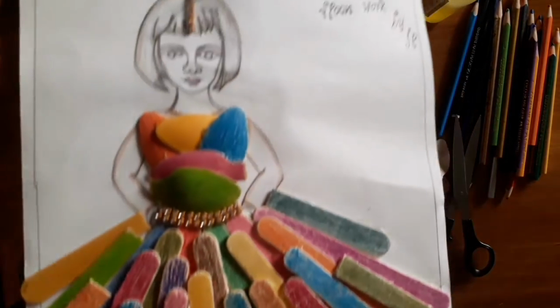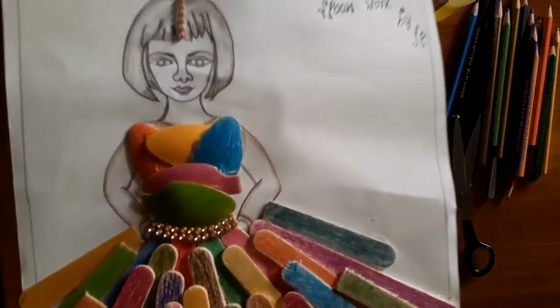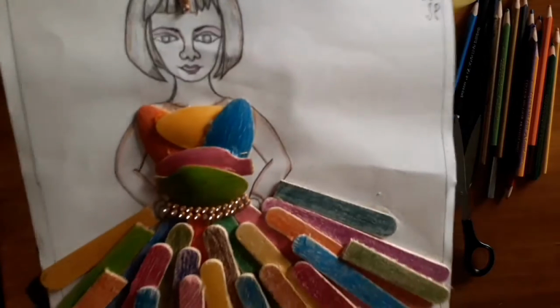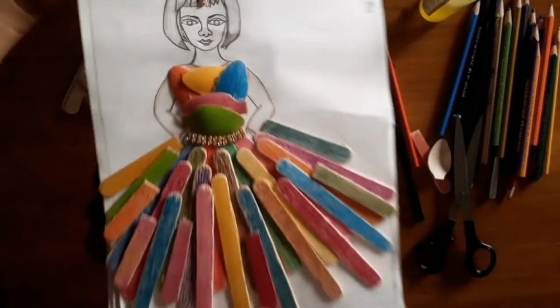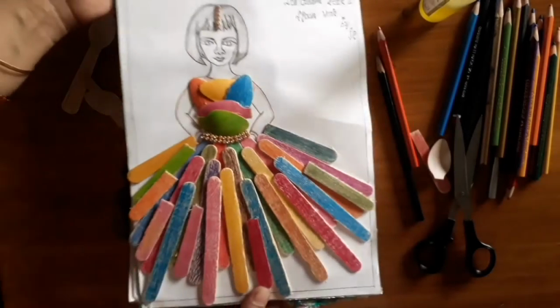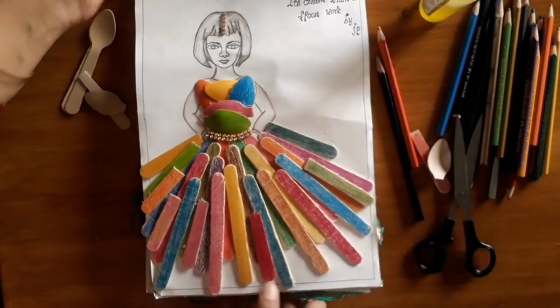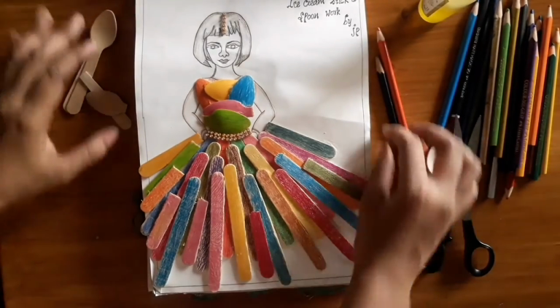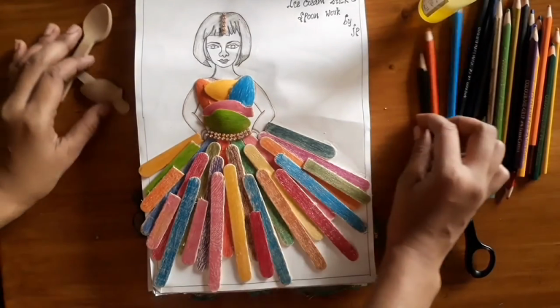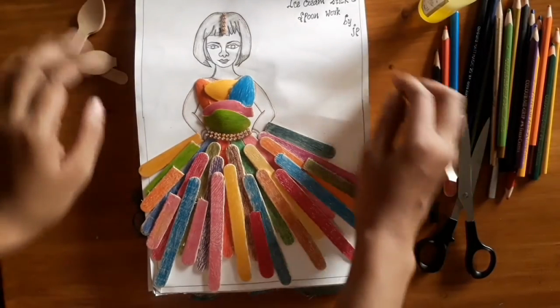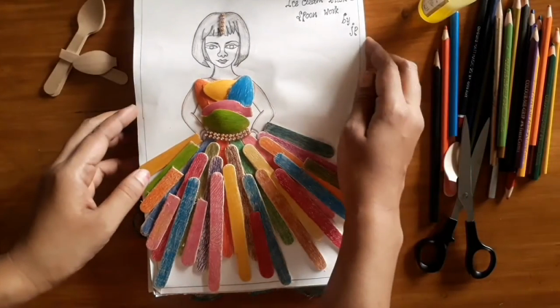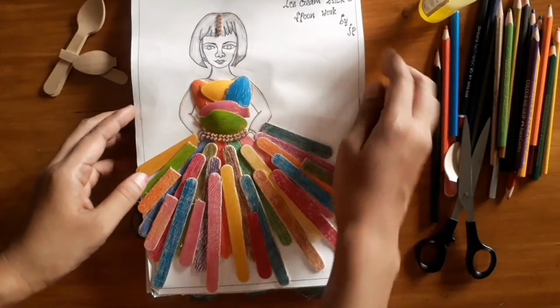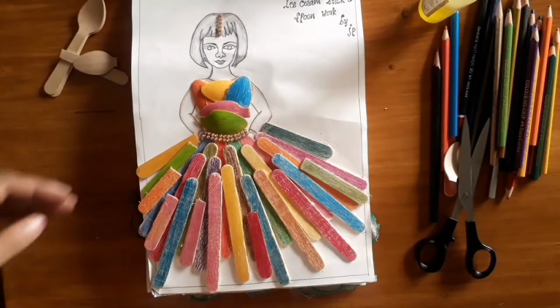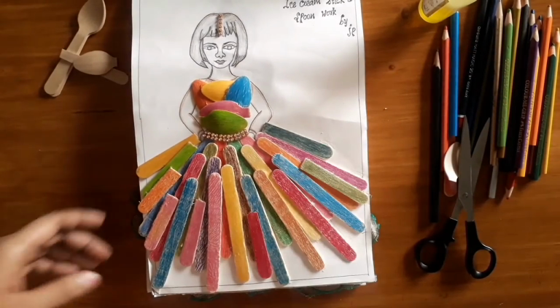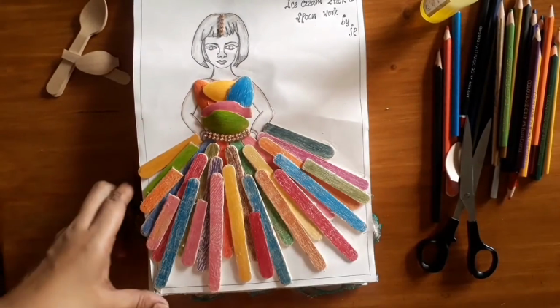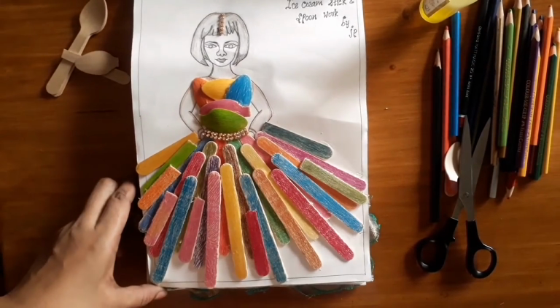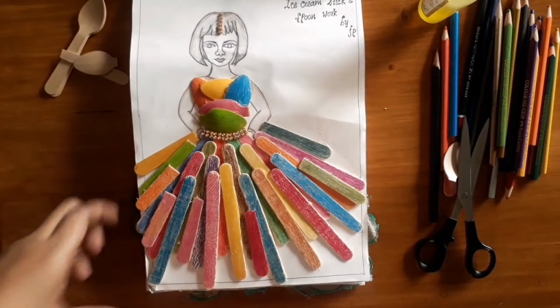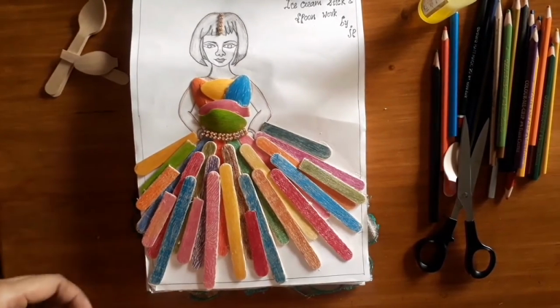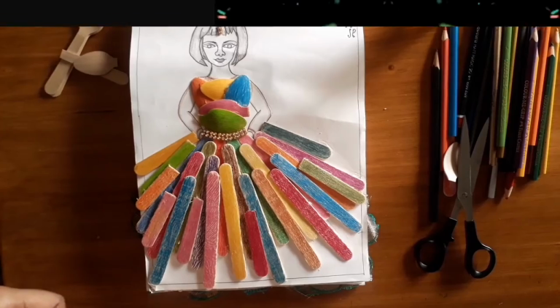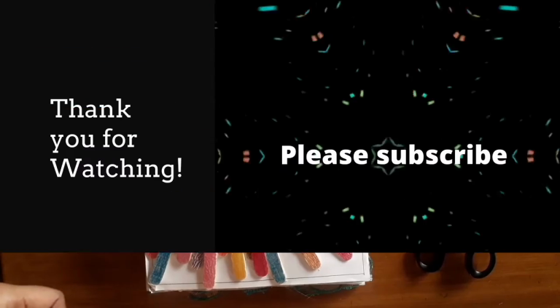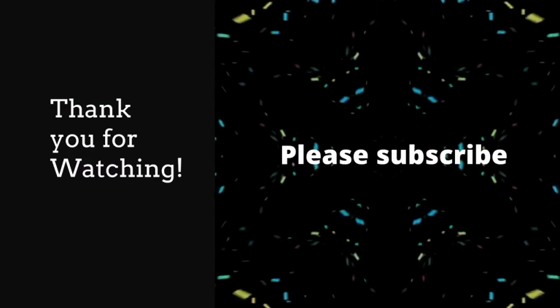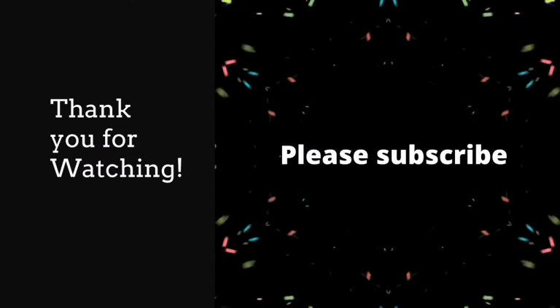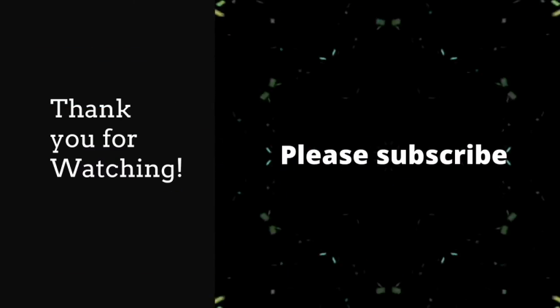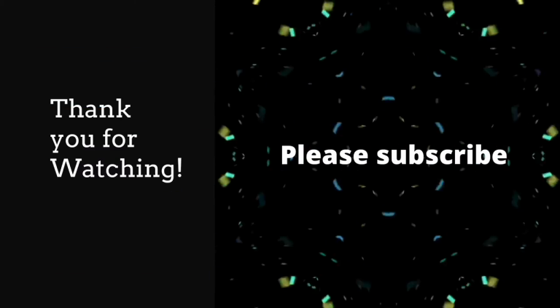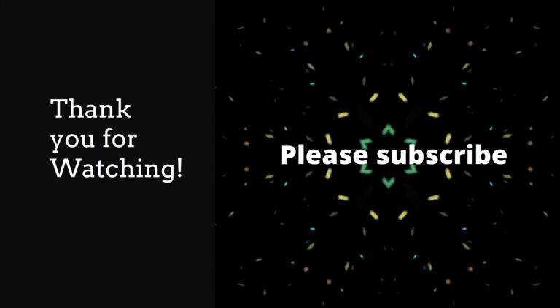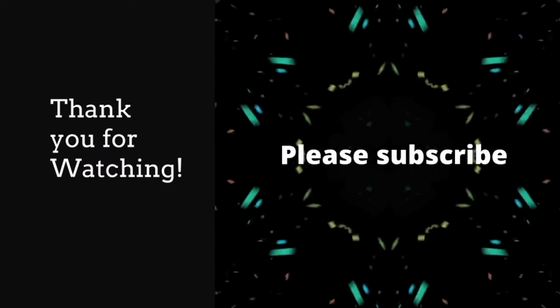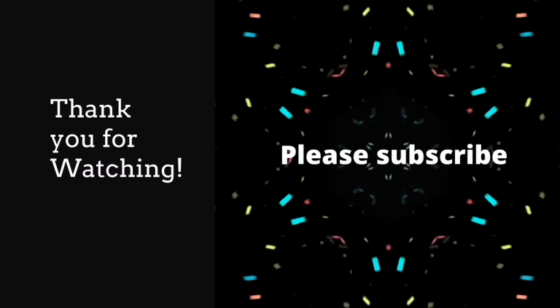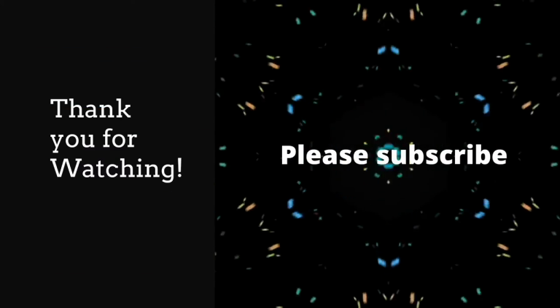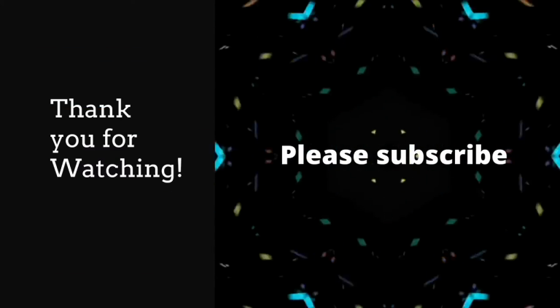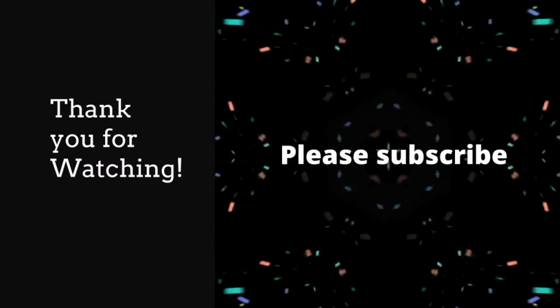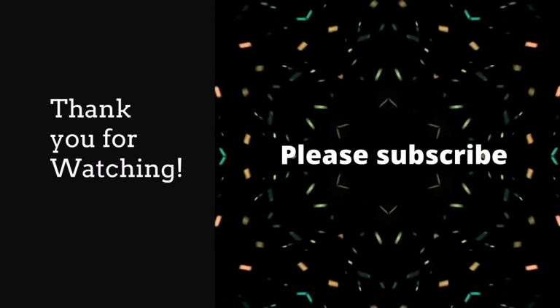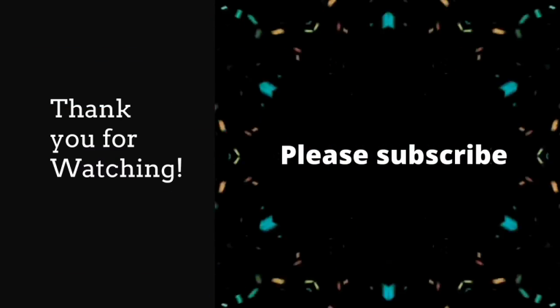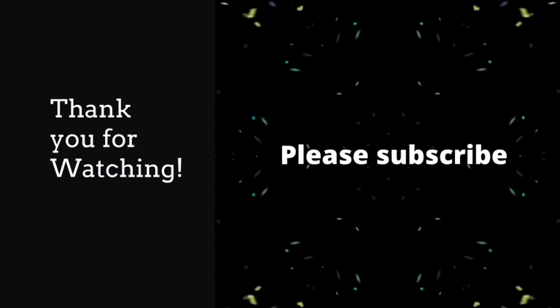This is a creative idea. If you look at it, subscribe to it. Thank you friends! We'll see you next time. Bye-bye.